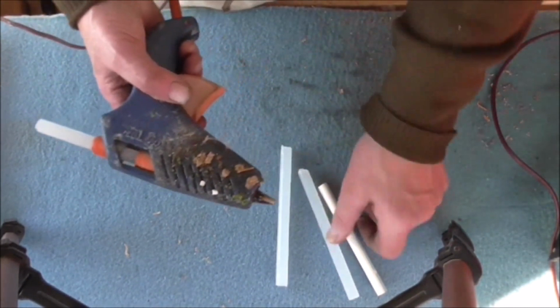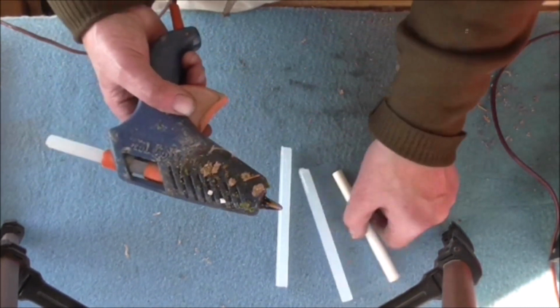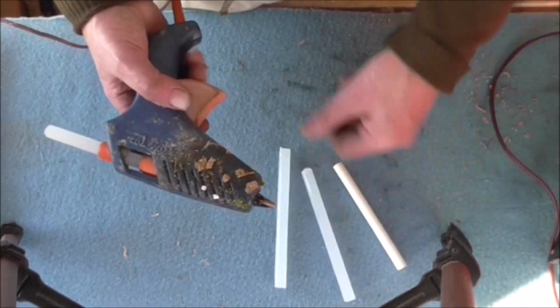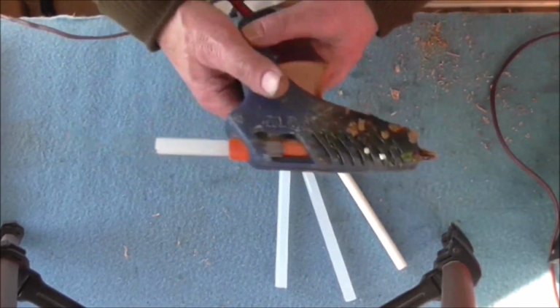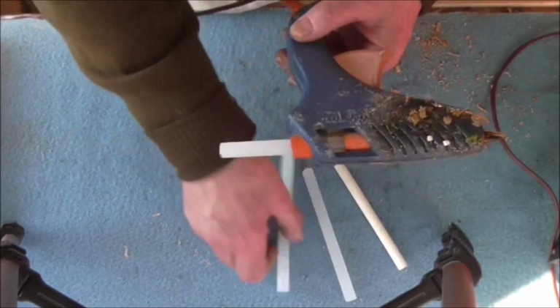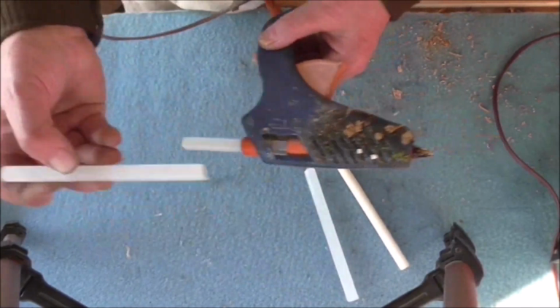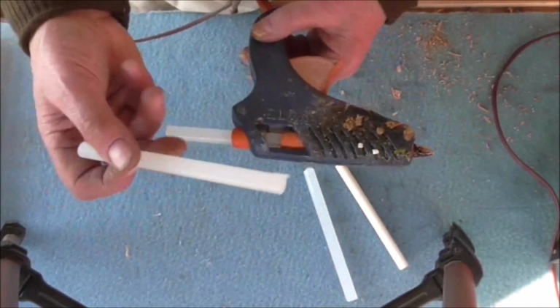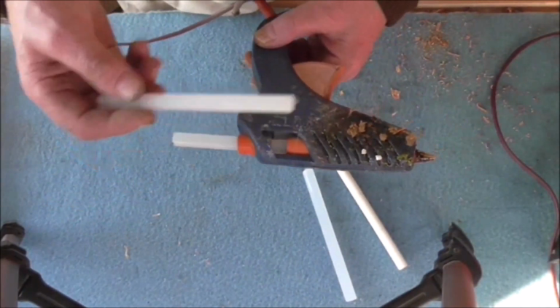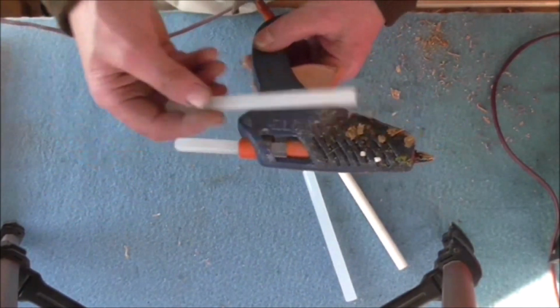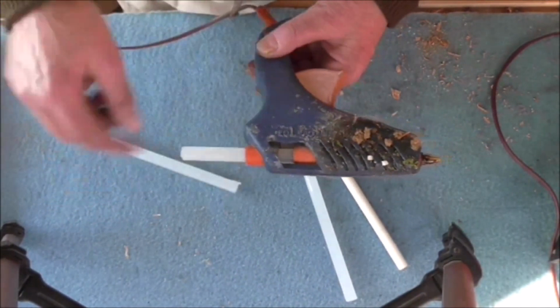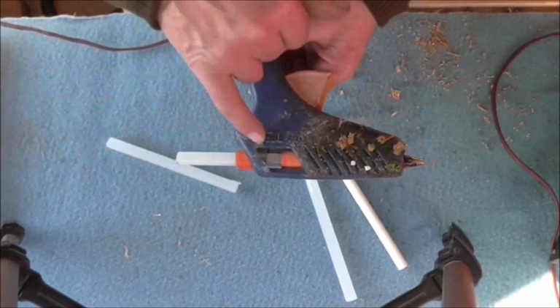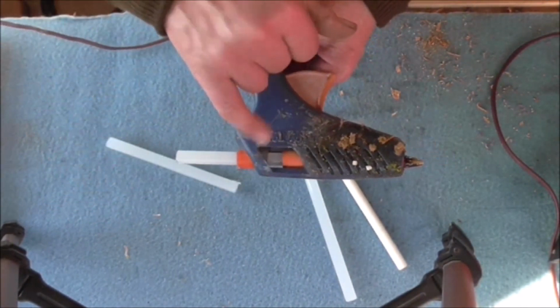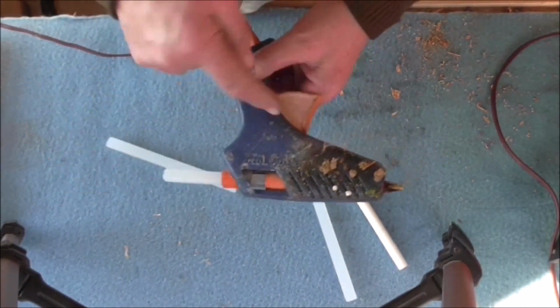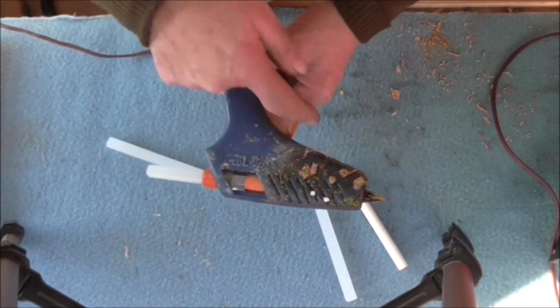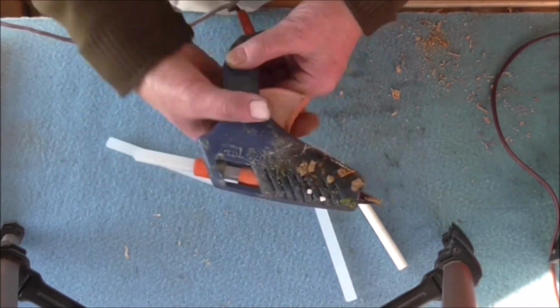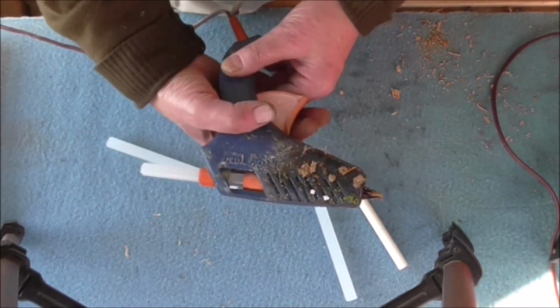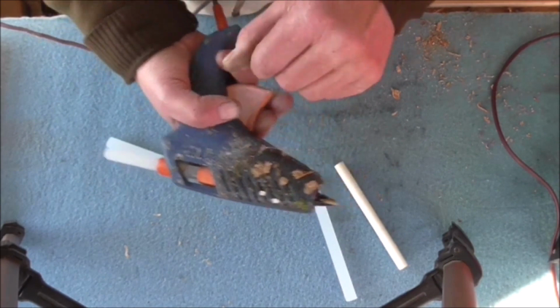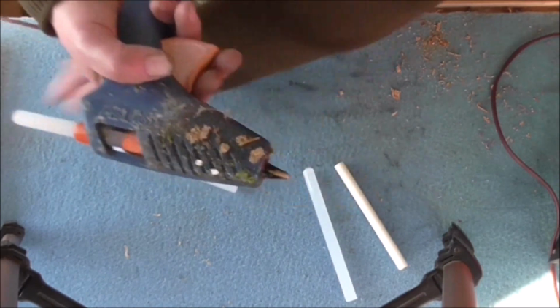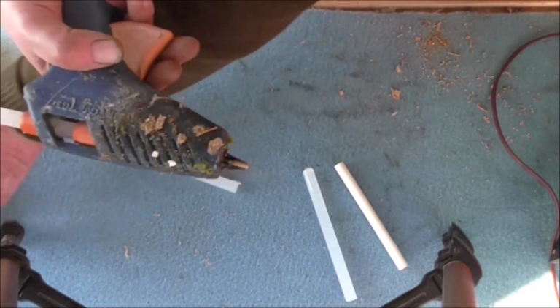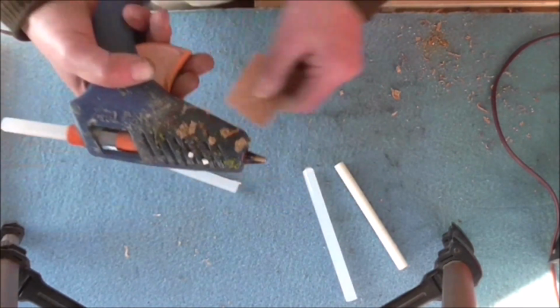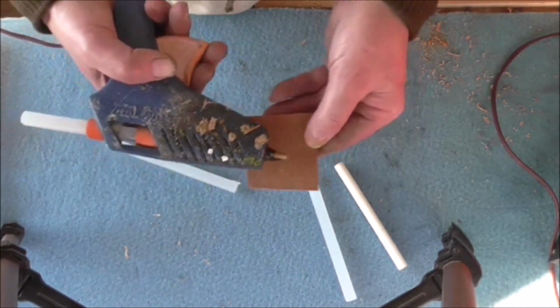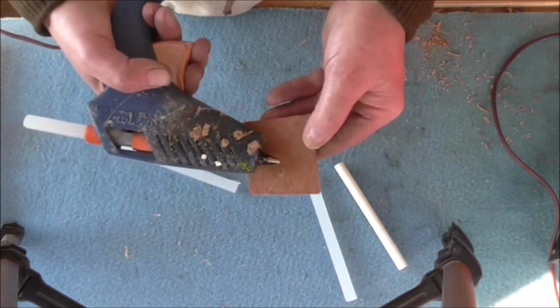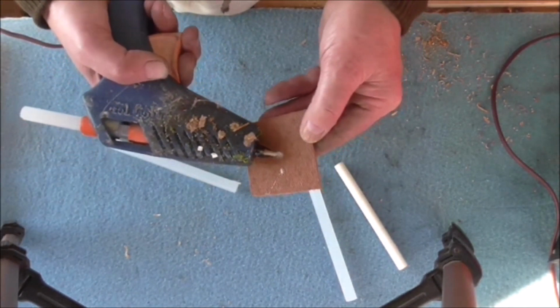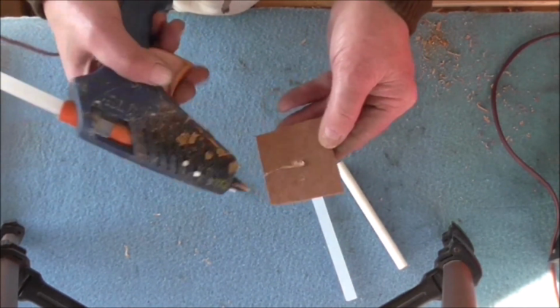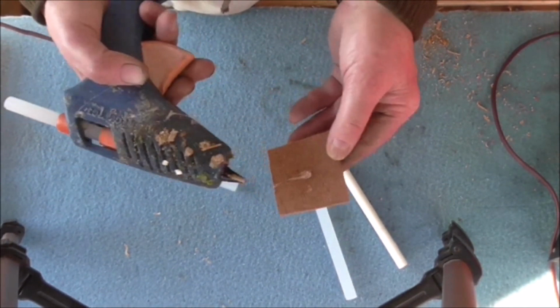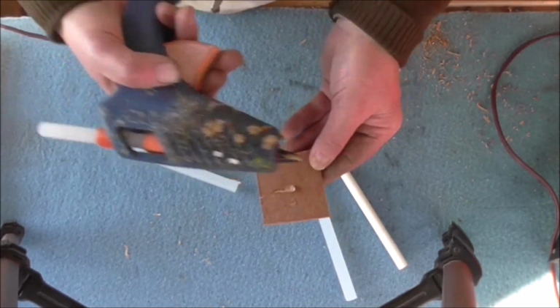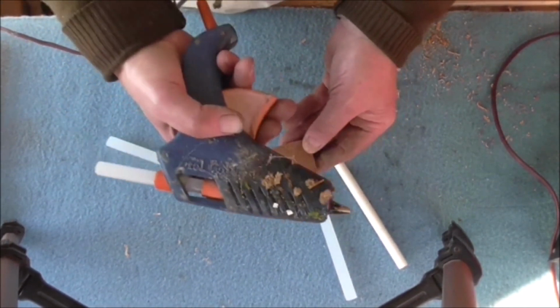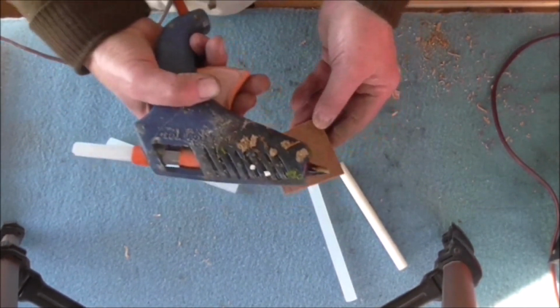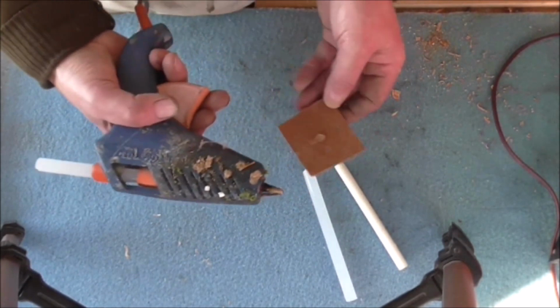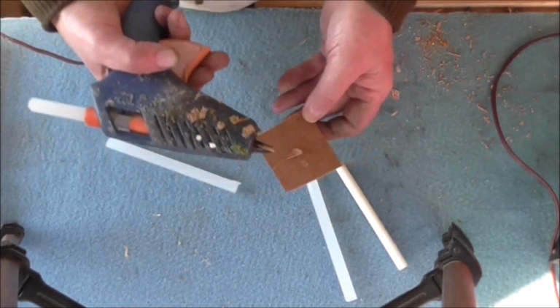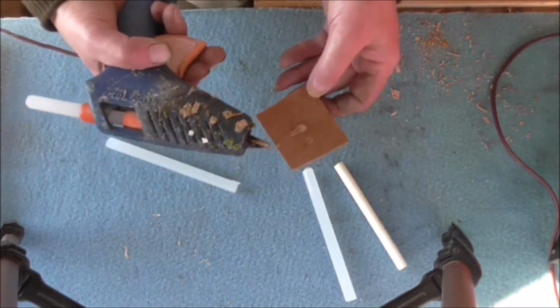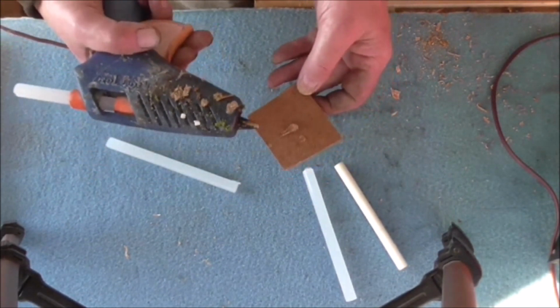As you can see, you probably know what it is anyway. Mostly you just have a glue stick like this, shove it in the end, and the little lever presses and forces the glue to come out of the end like that.